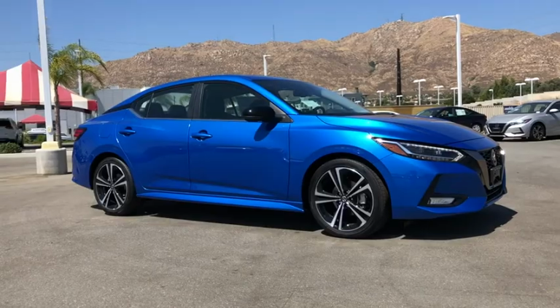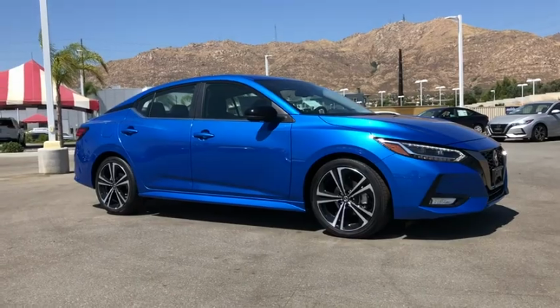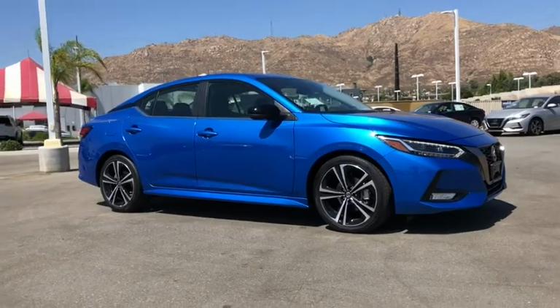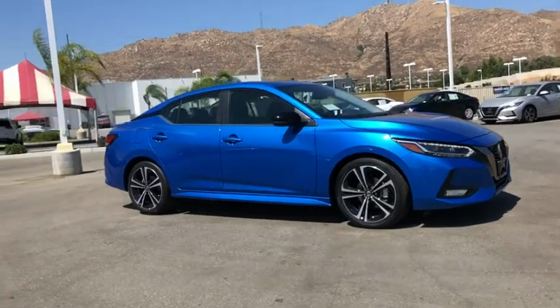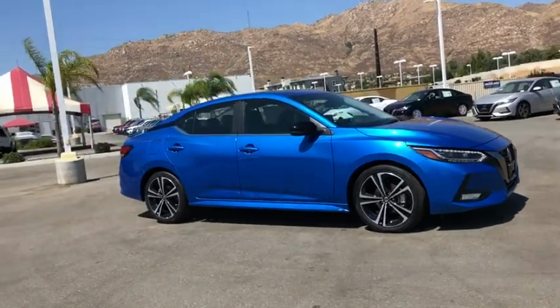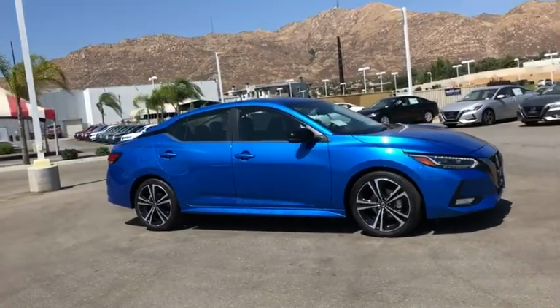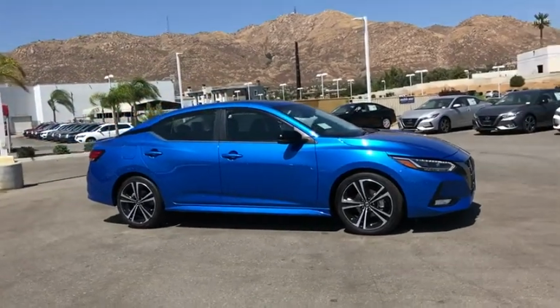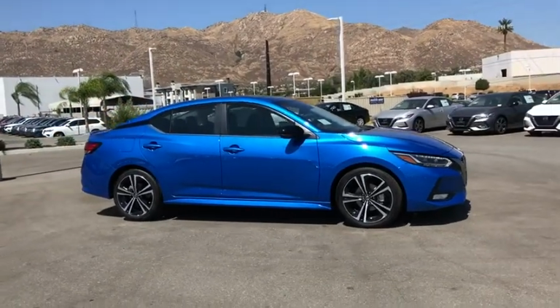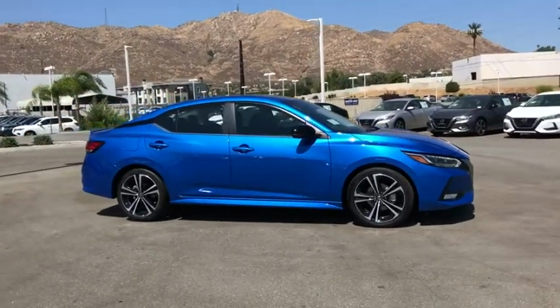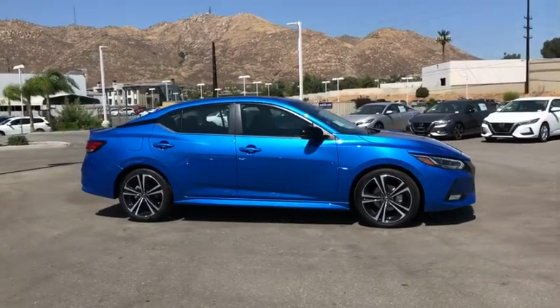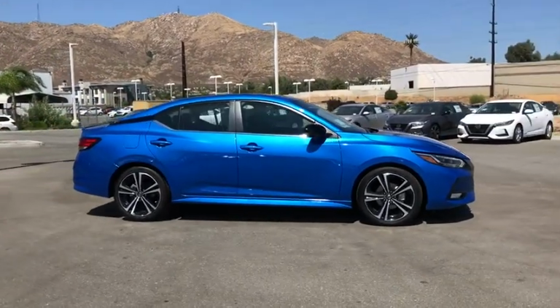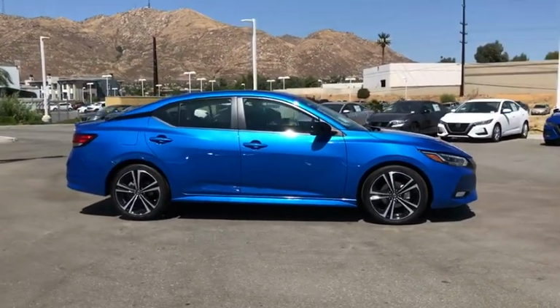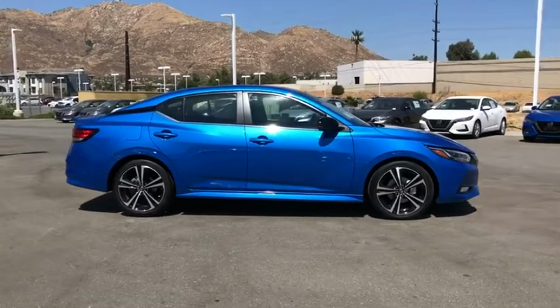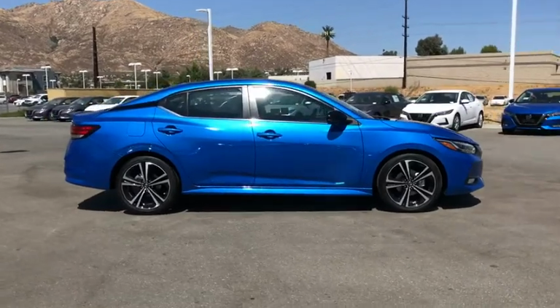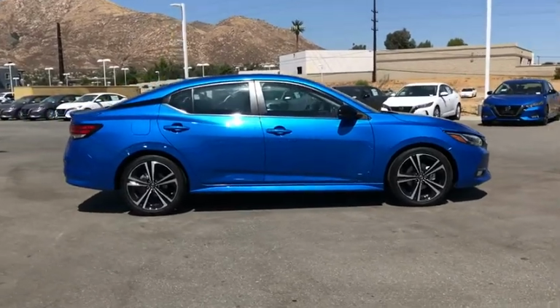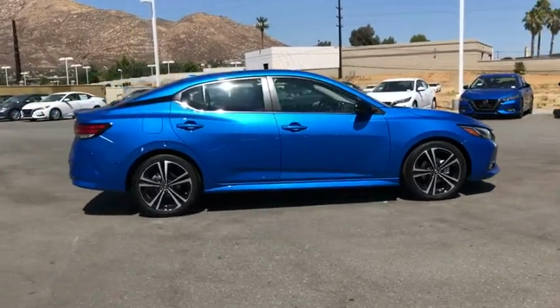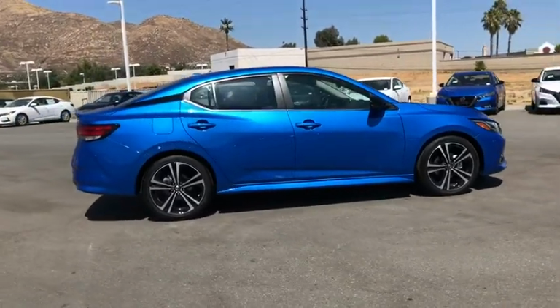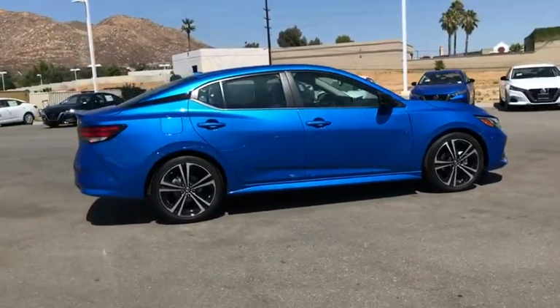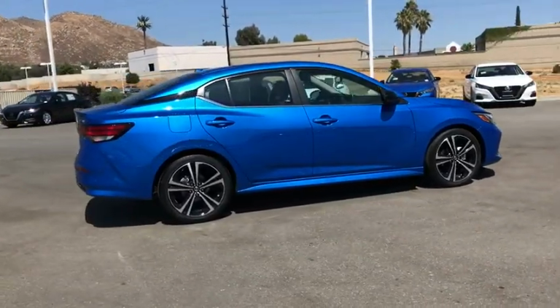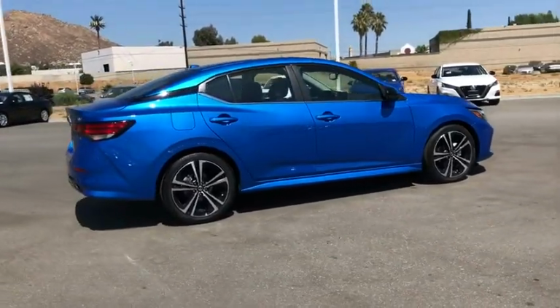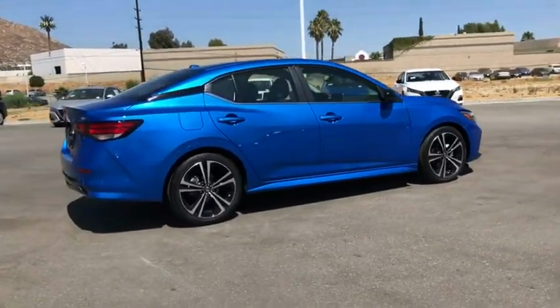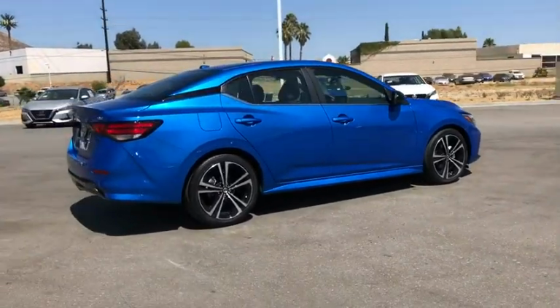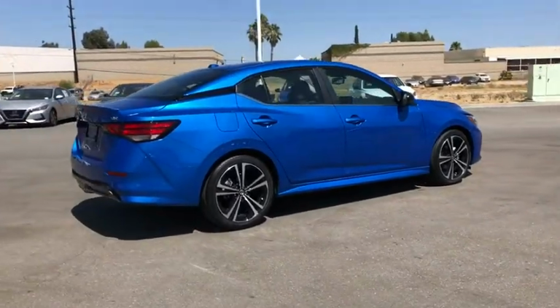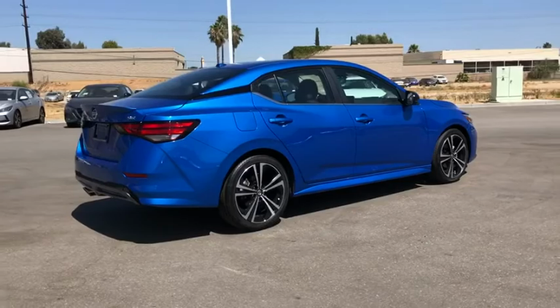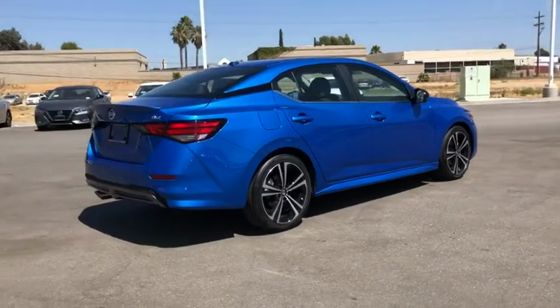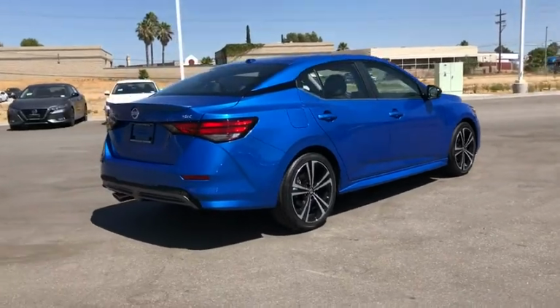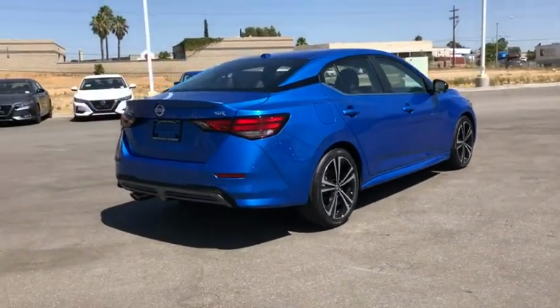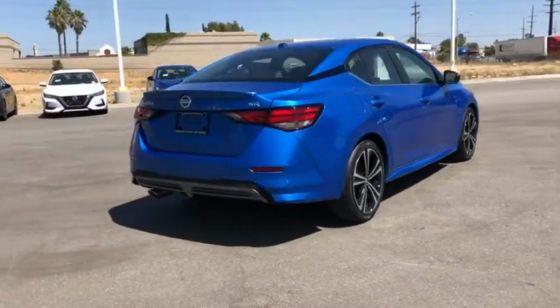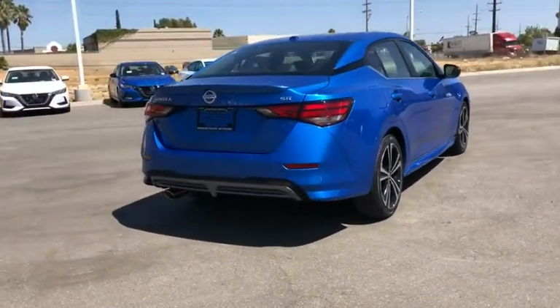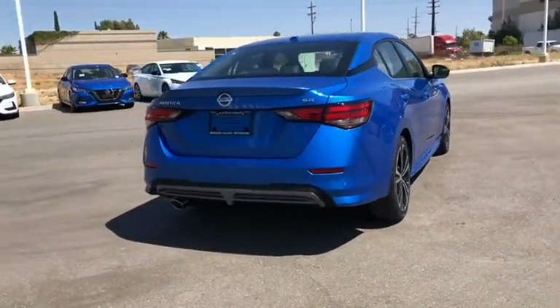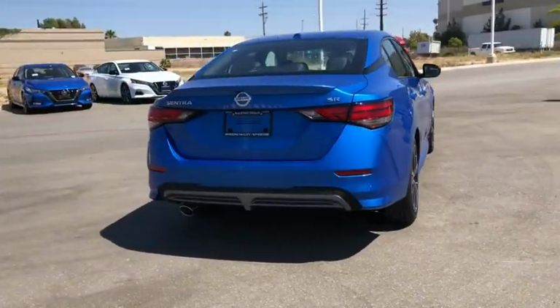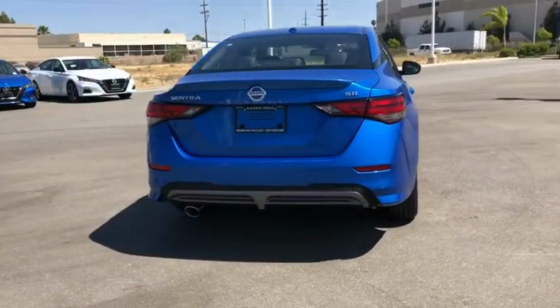Stop by and take a look at the 2020 Nissan Sentra. With its spacious and versatile interior and stellar fuel efficiency, the Nissan Sentra is the obvious choice for anyone who wants to enjoy a stylish and comfortable ride.